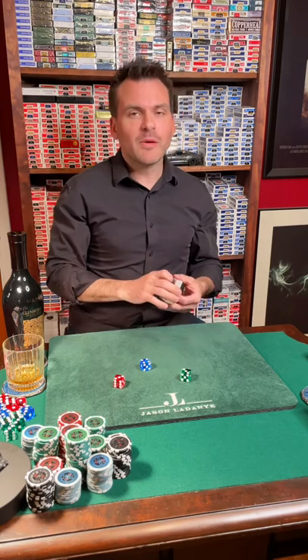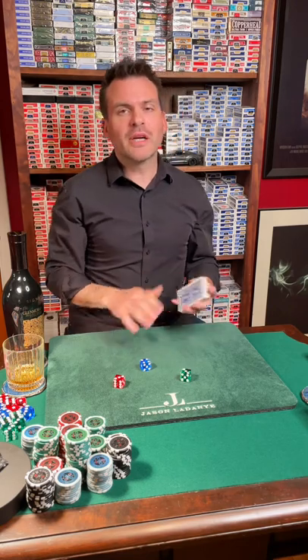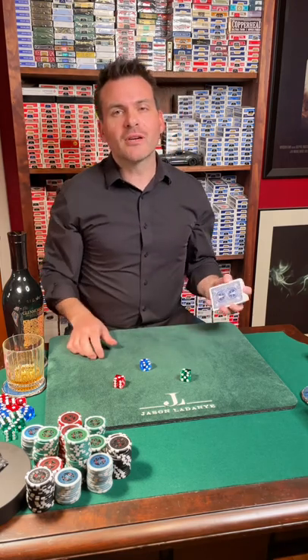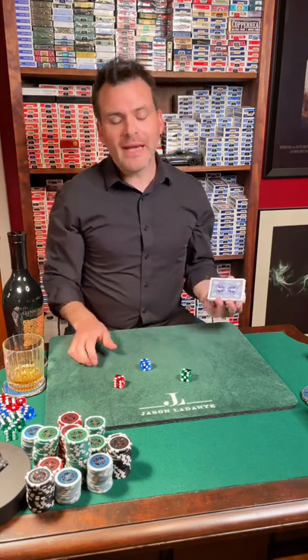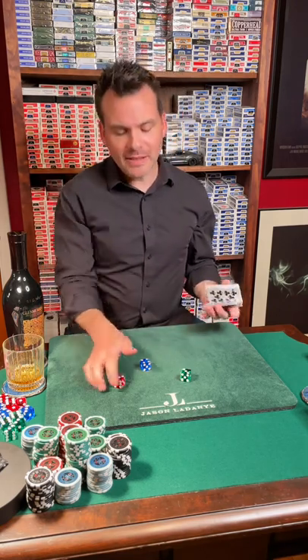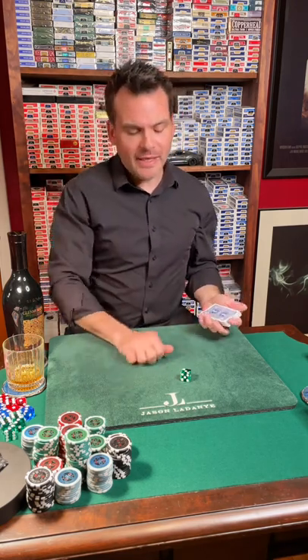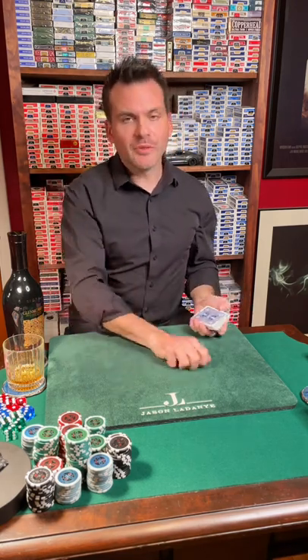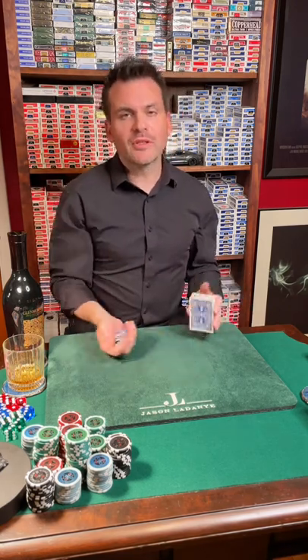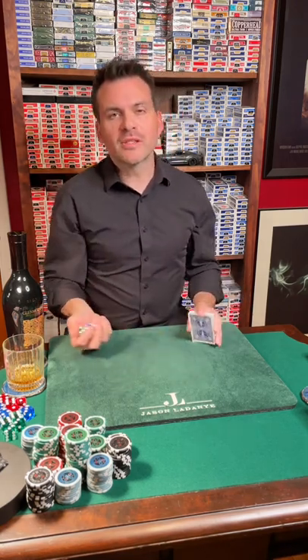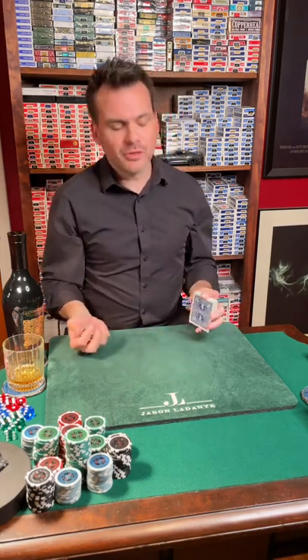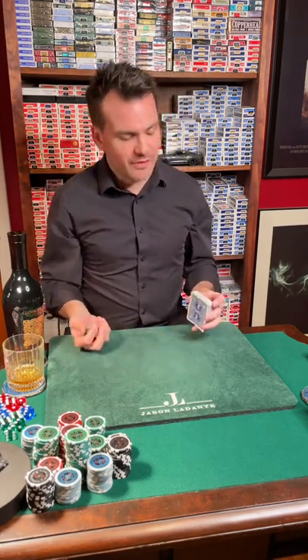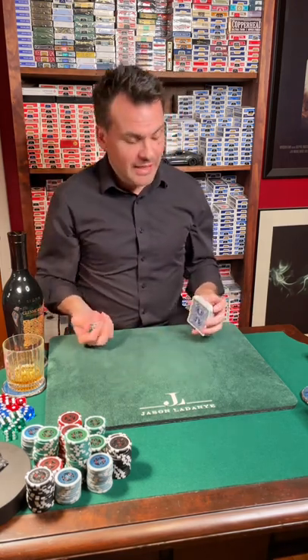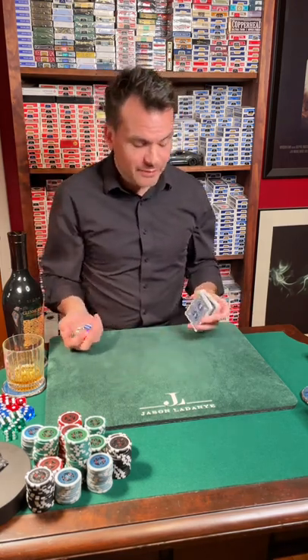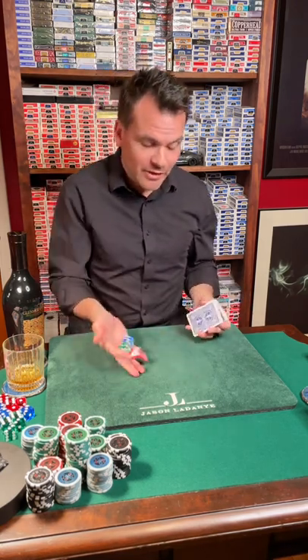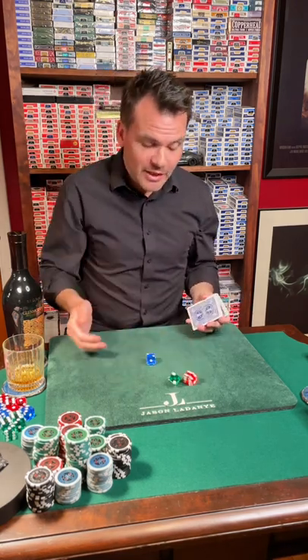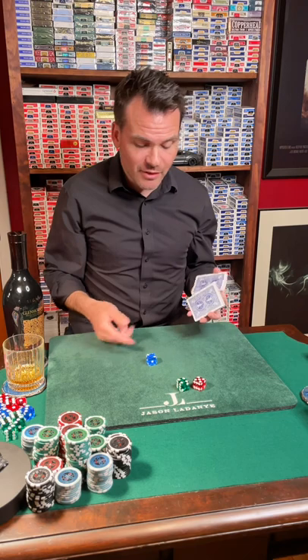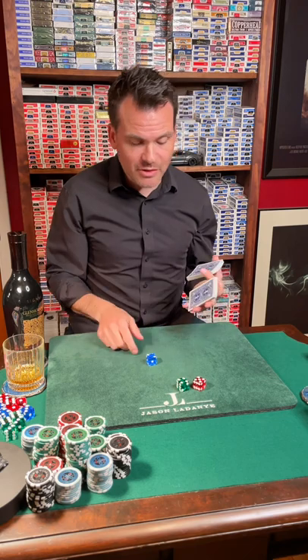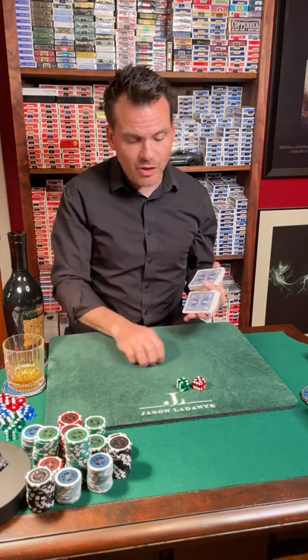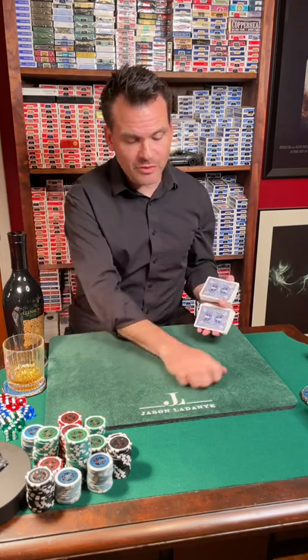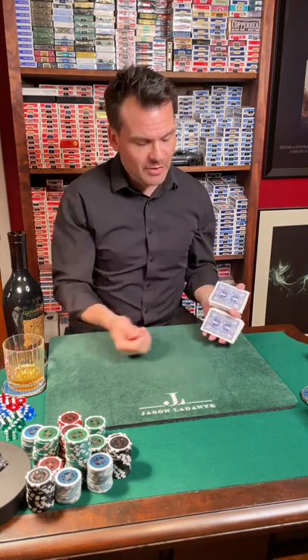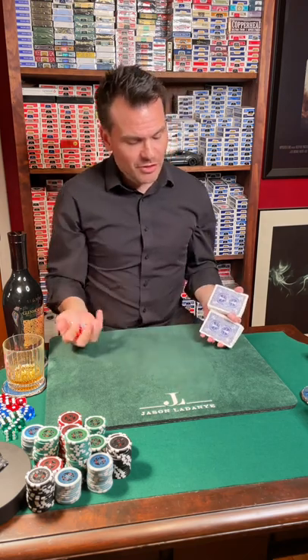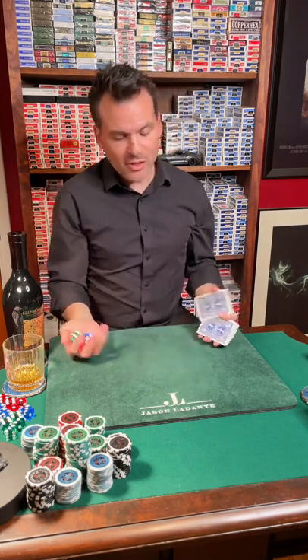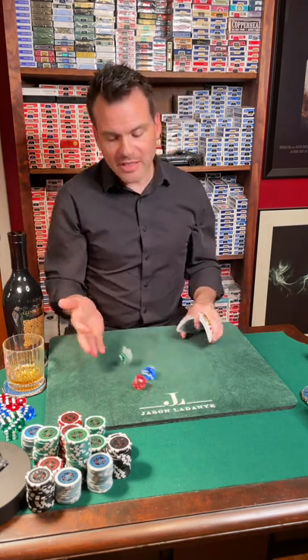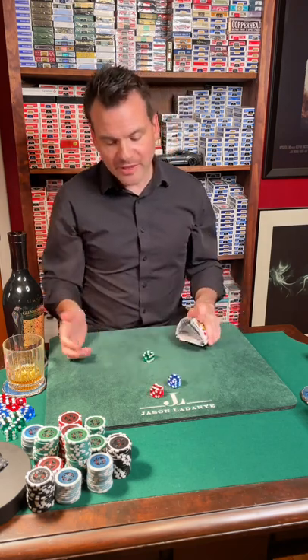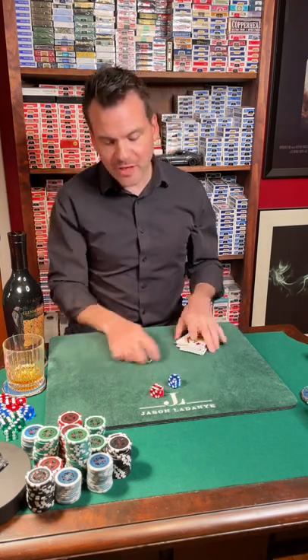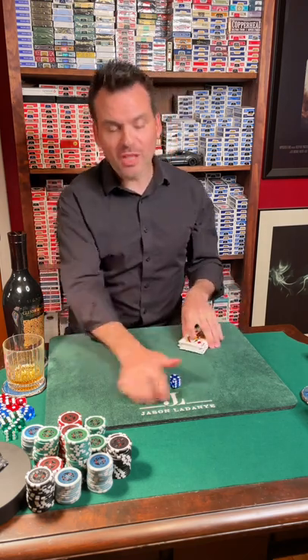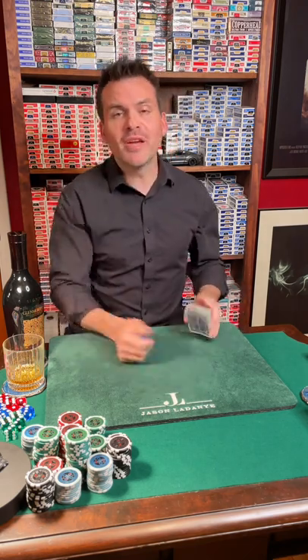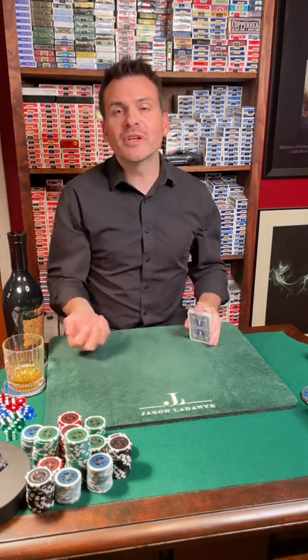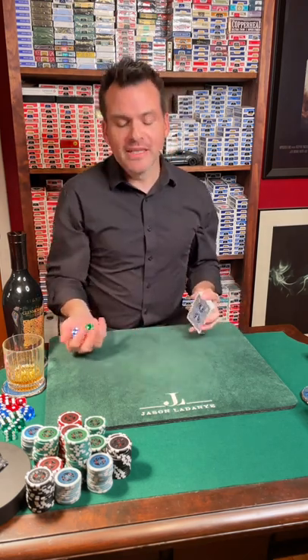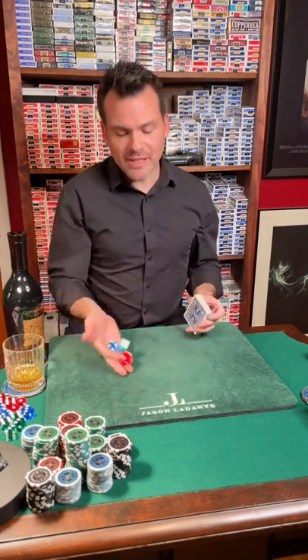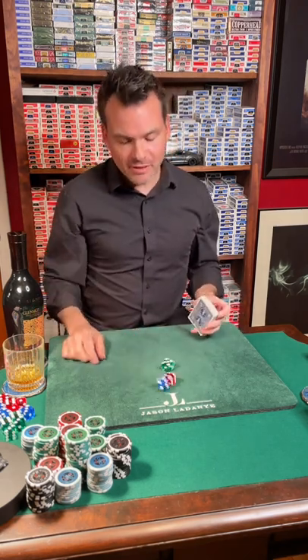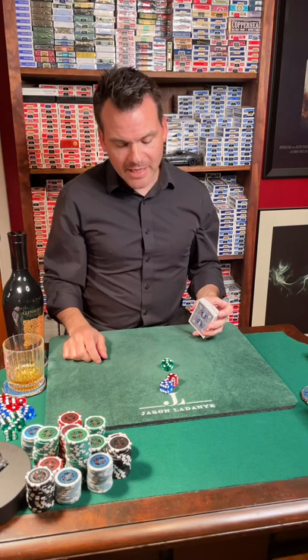We will cut that card back into the deck and I will give the cards a few shuffles. And I know you're going to say they're loaded, so I'll roll the dice a few times just so you can see that different numbers come up every single time.